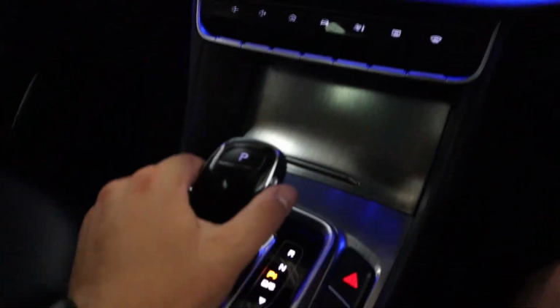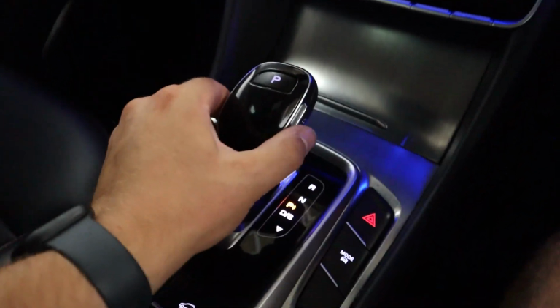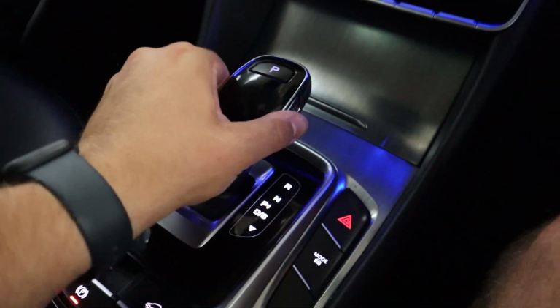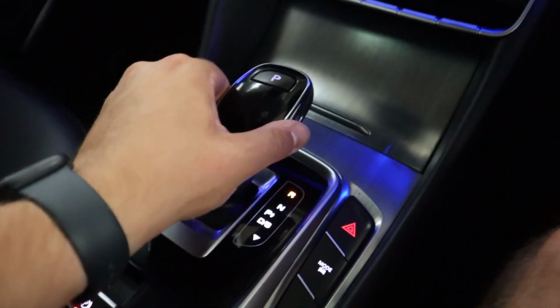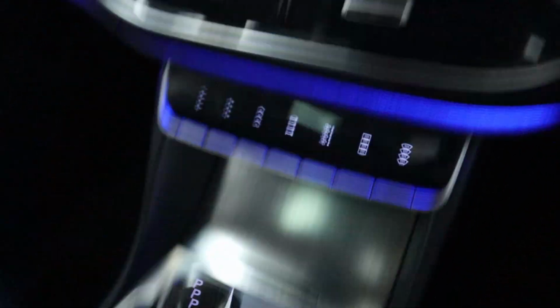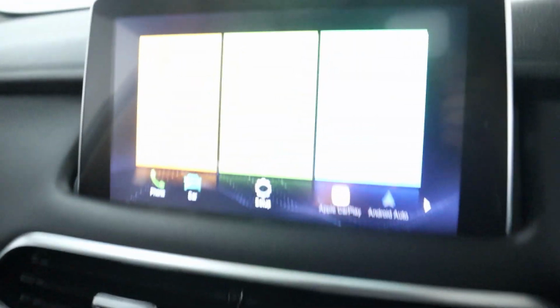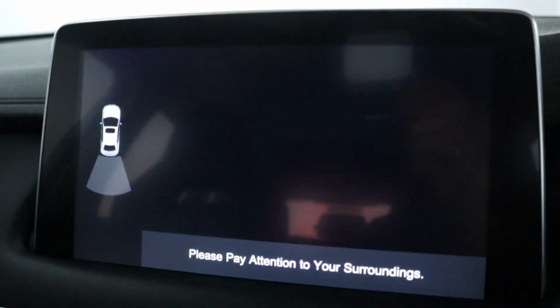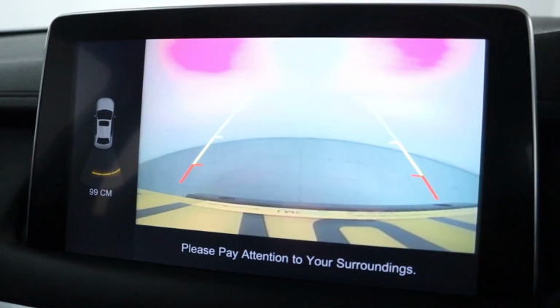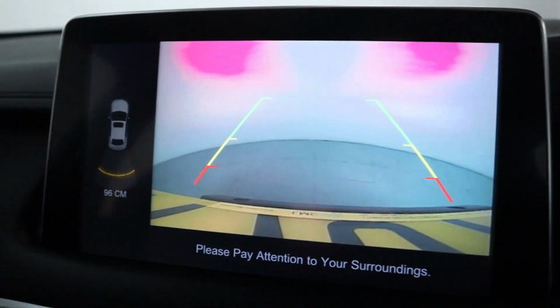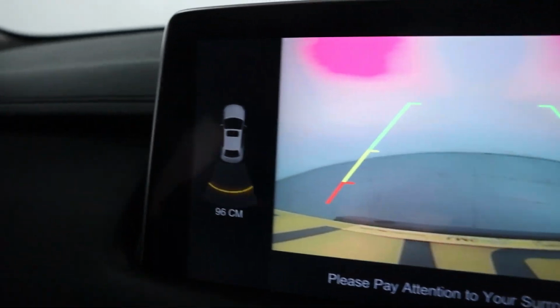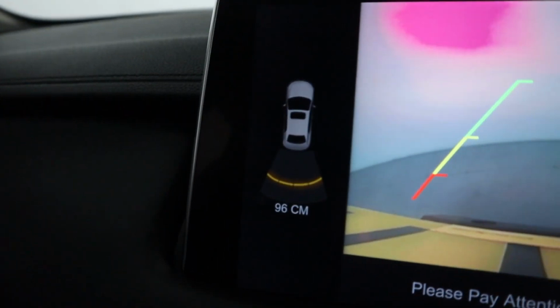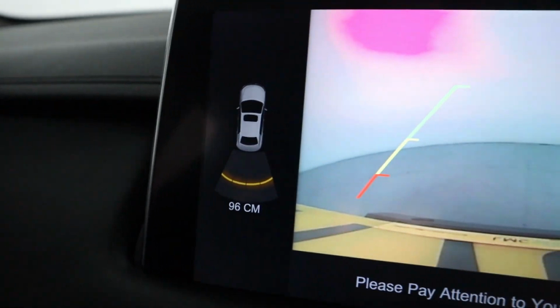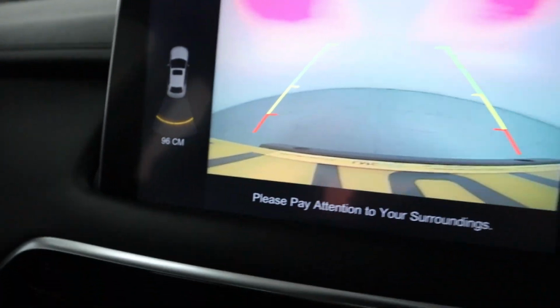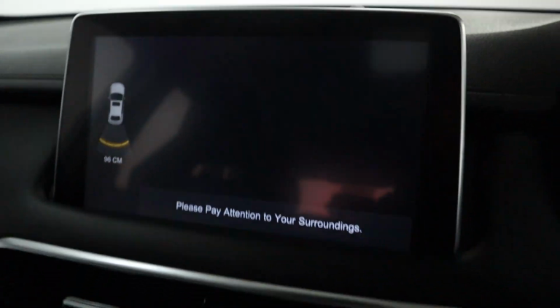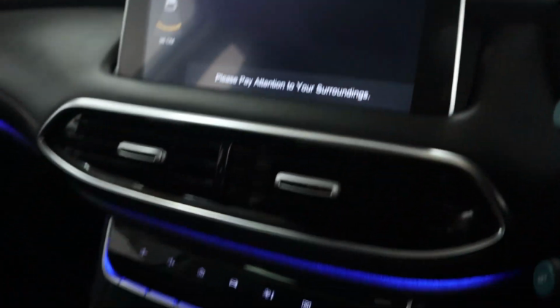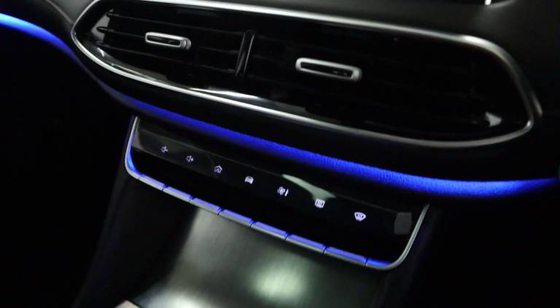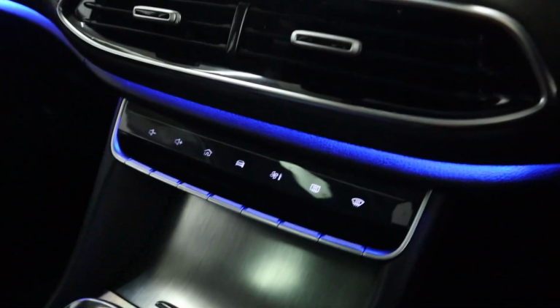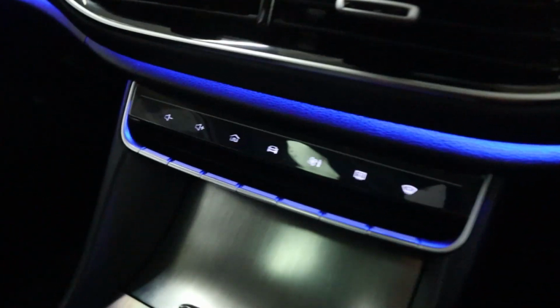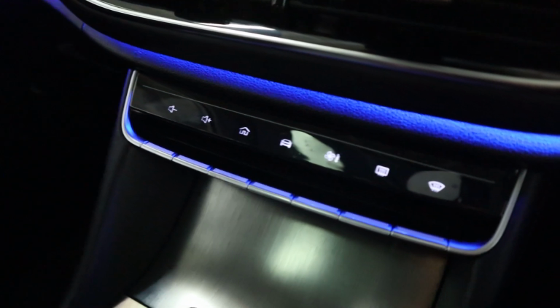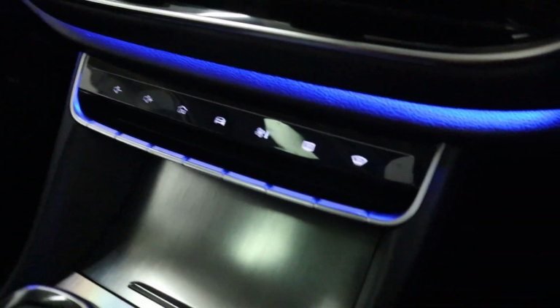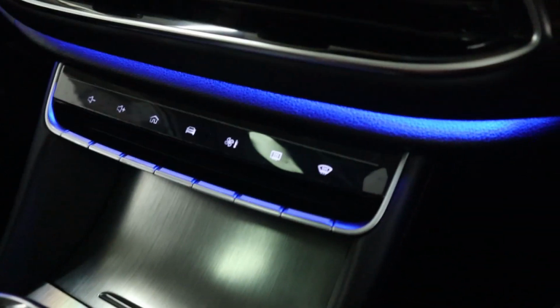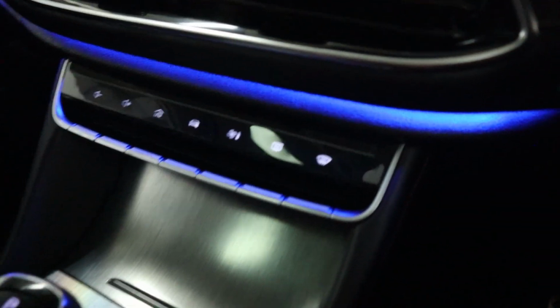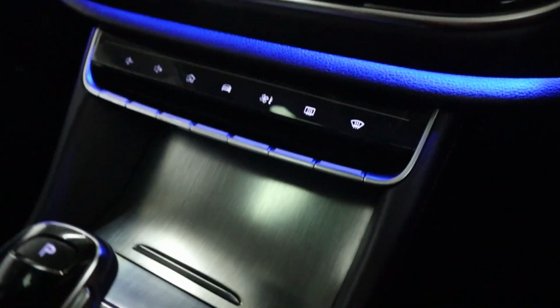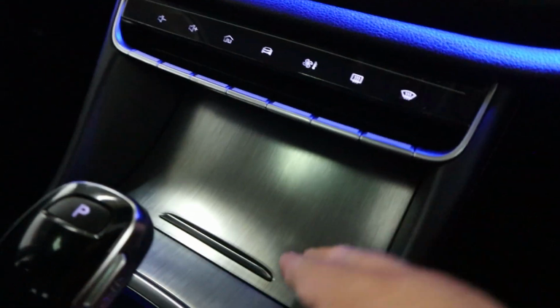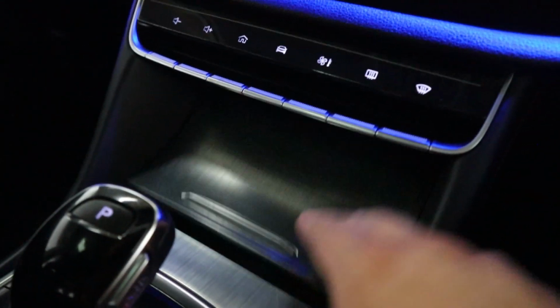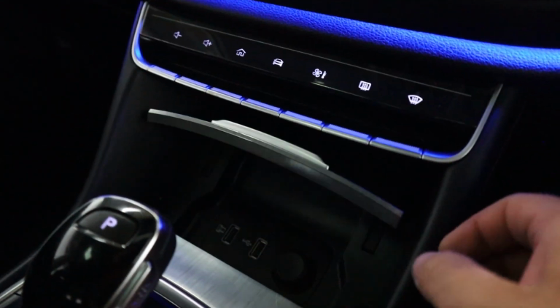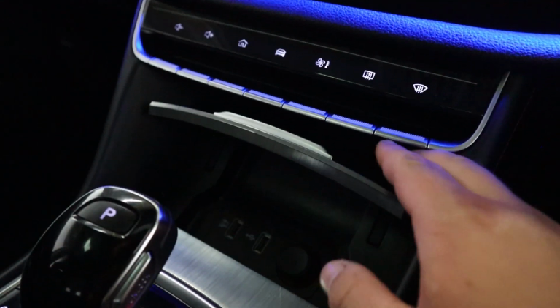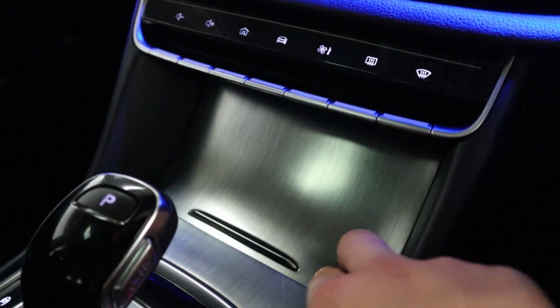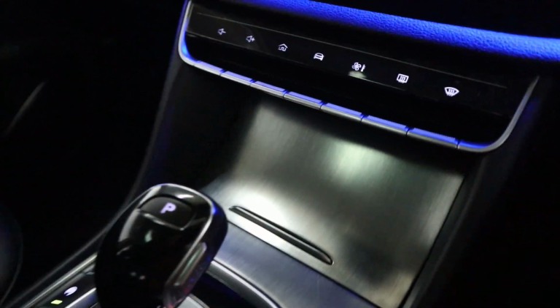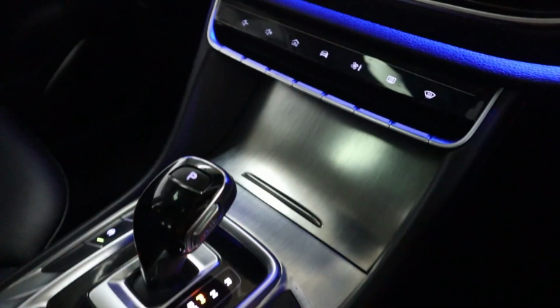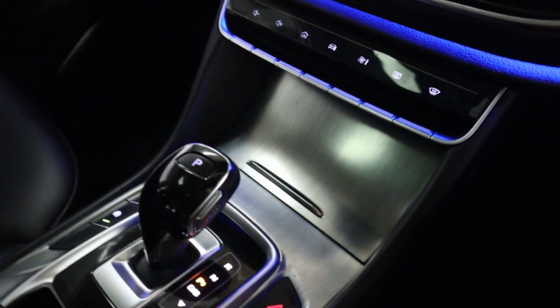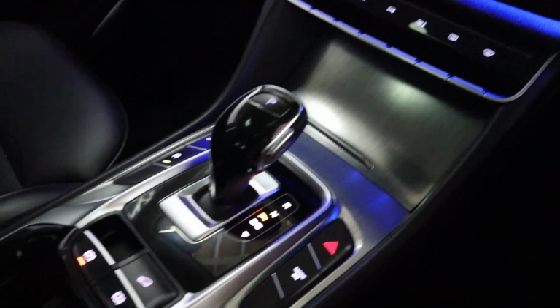Putting the vehicle into reverse brings up your rear facing camera, and your sensors appear on the left. There are also screen controls like volume and shortcuts to the menus.